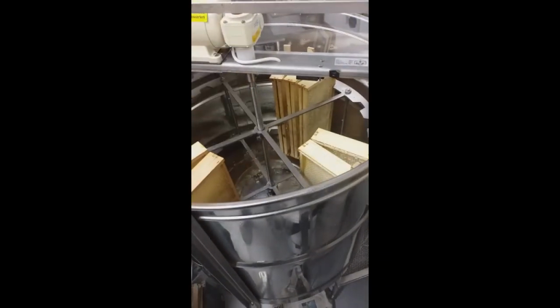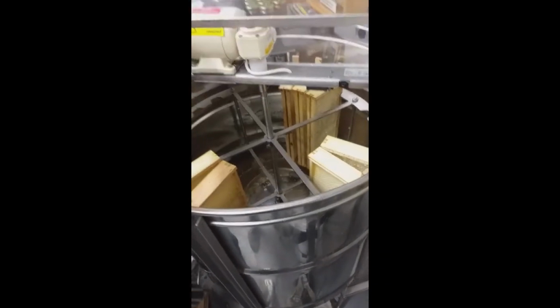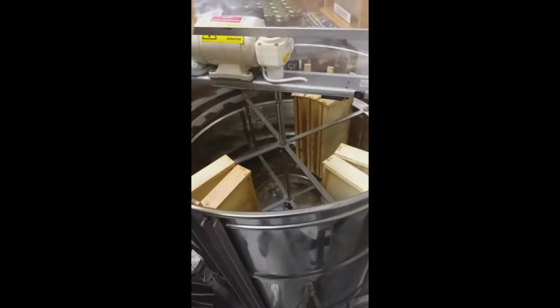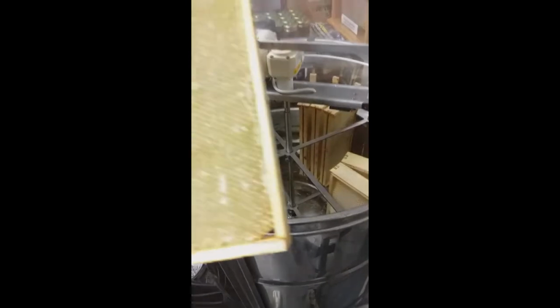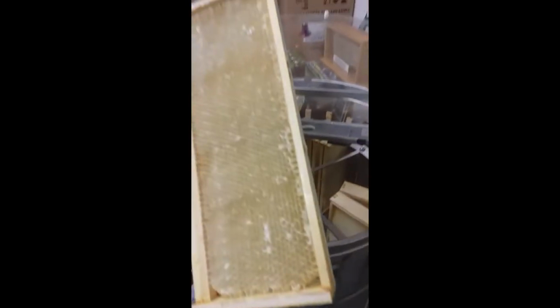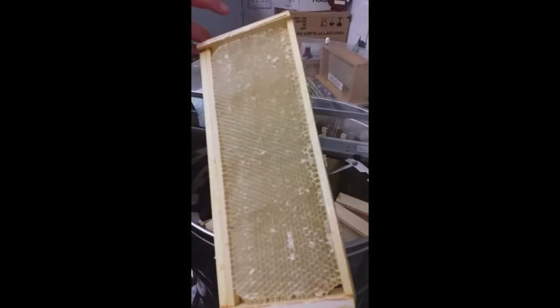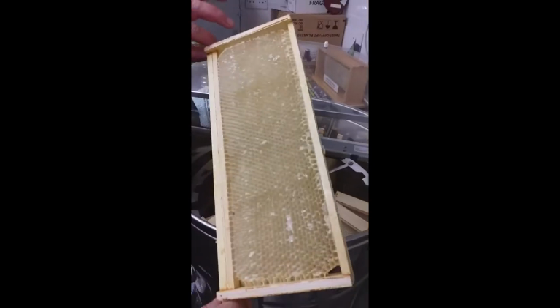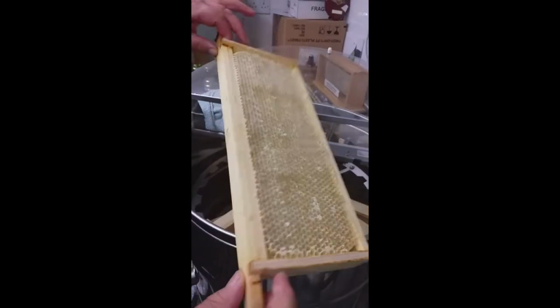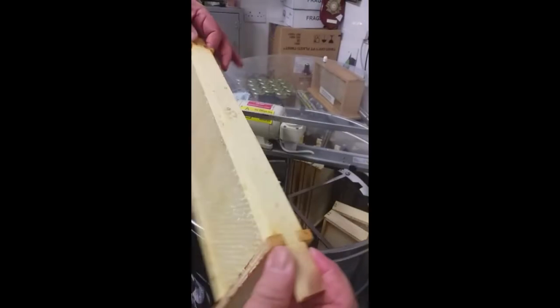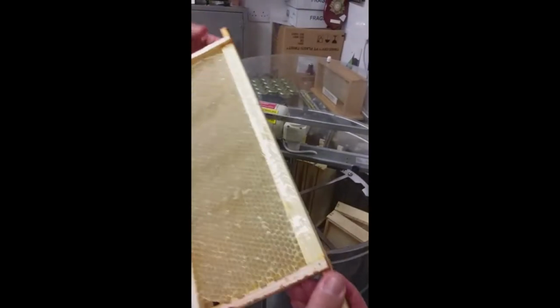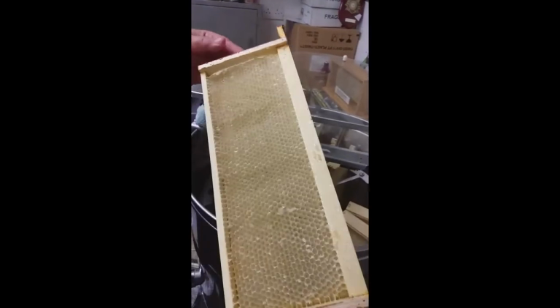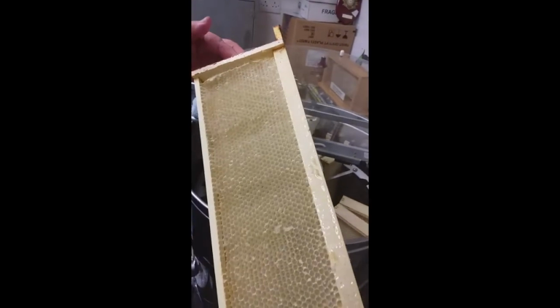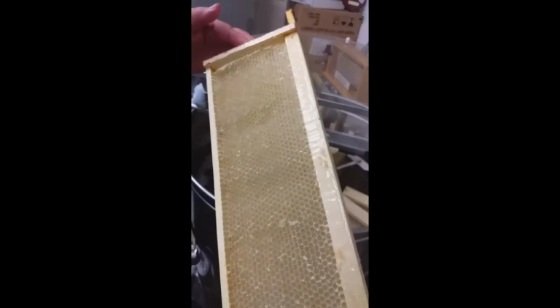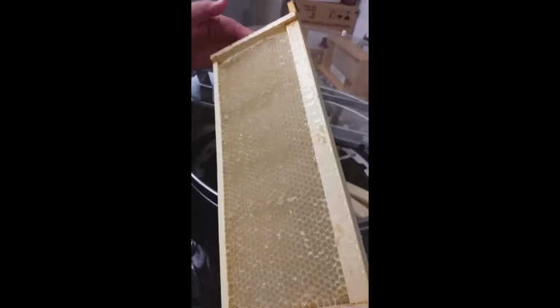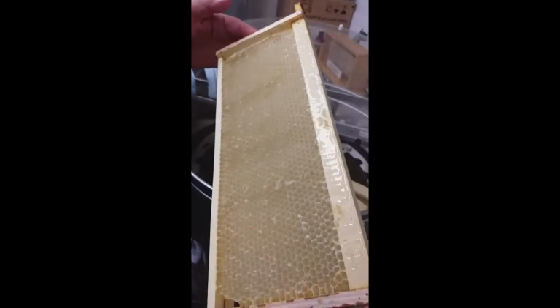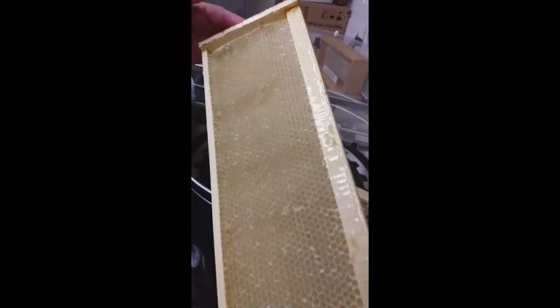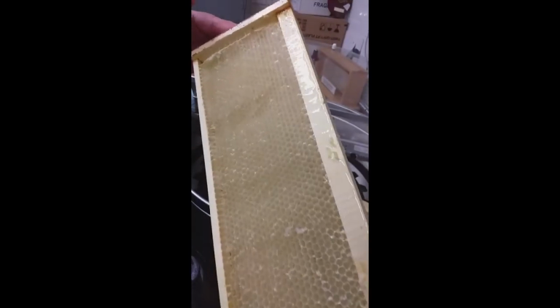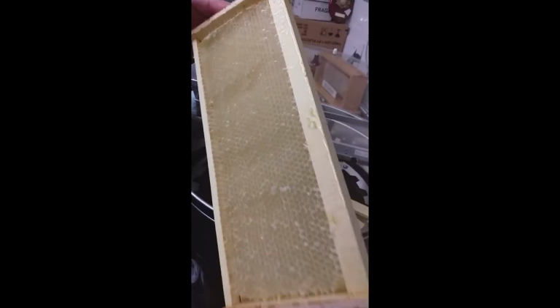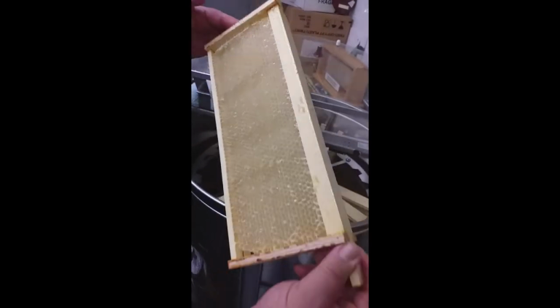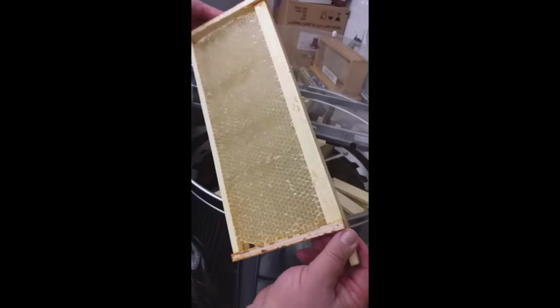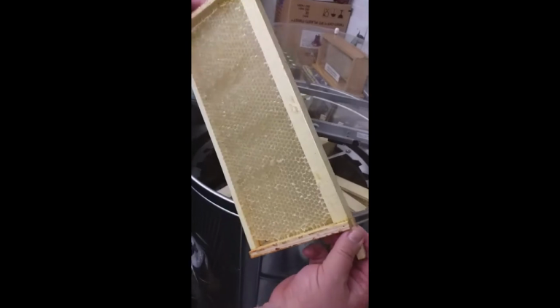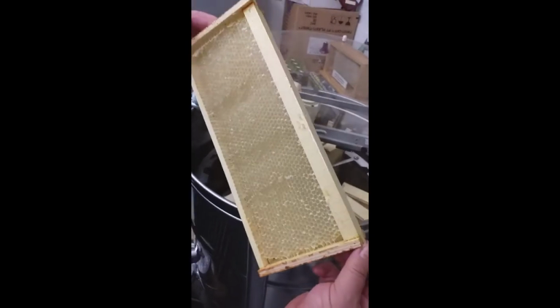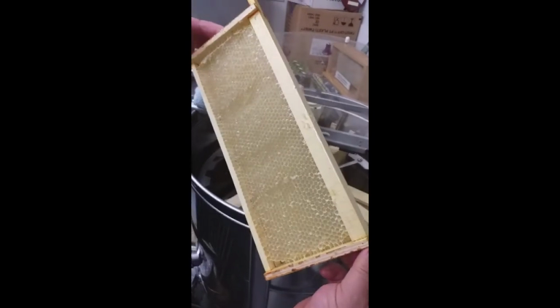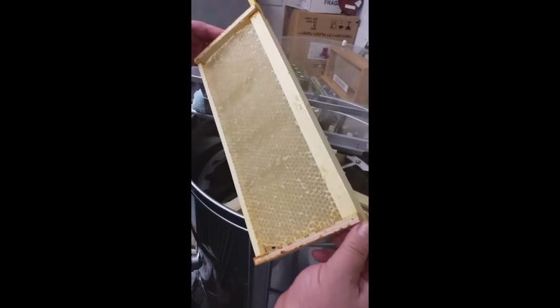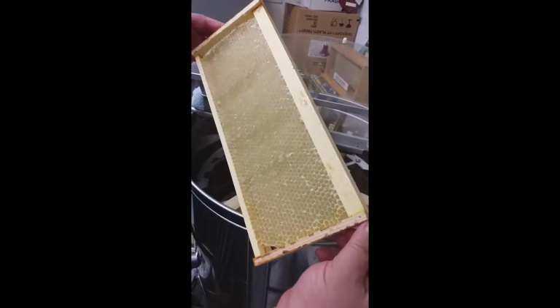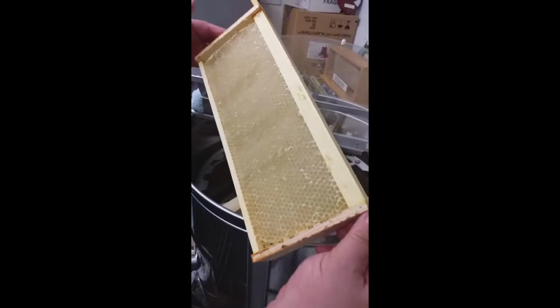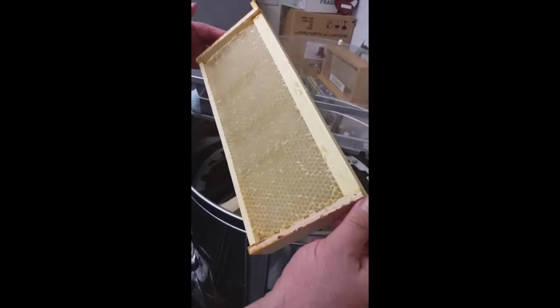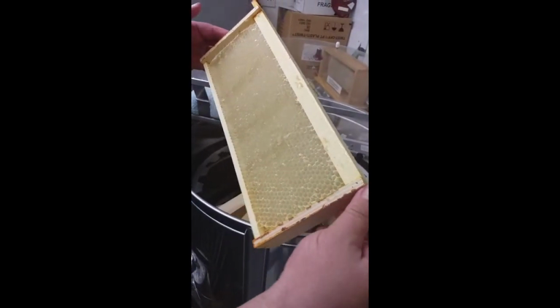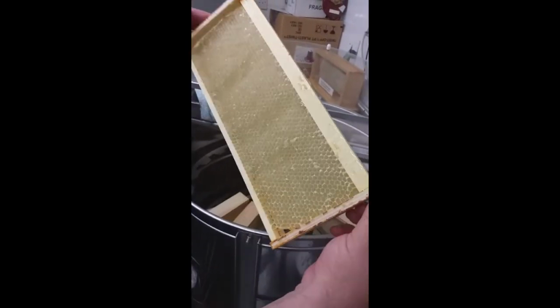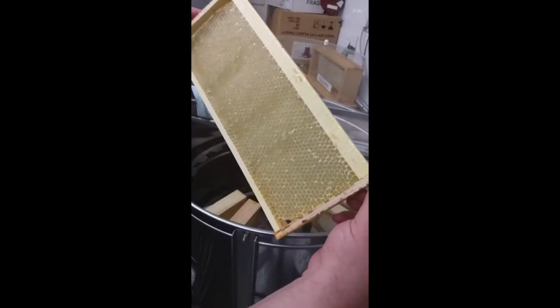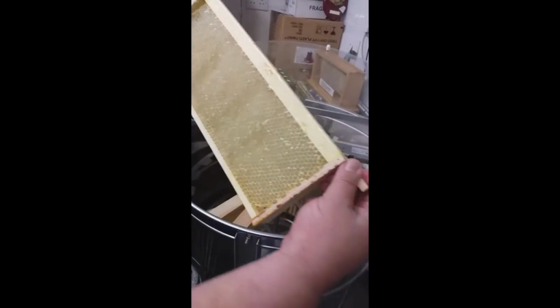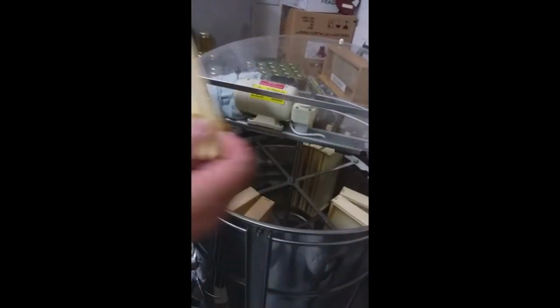You can see that there is no honey left from taking the wax cappings off, and there is no damage done to any of the cells, so you are able to use them again next year.